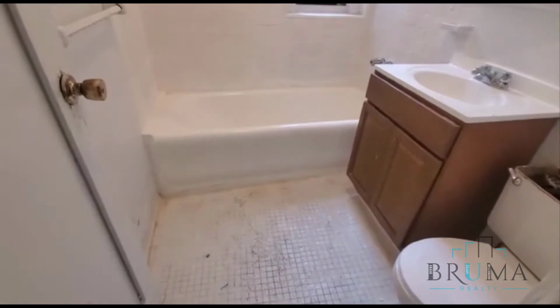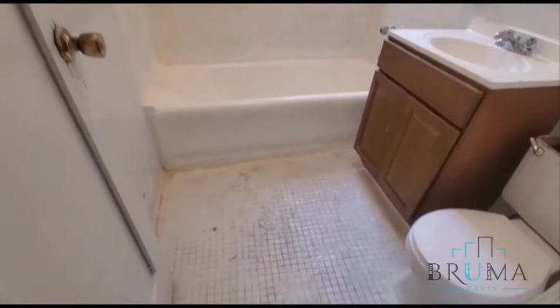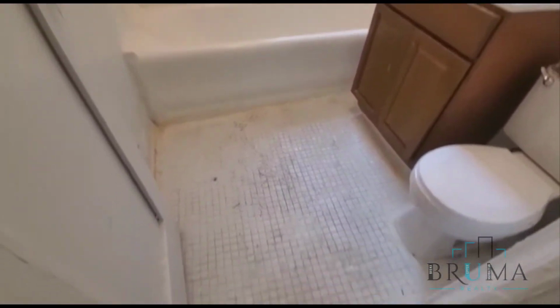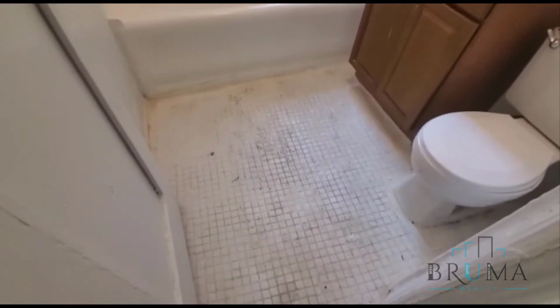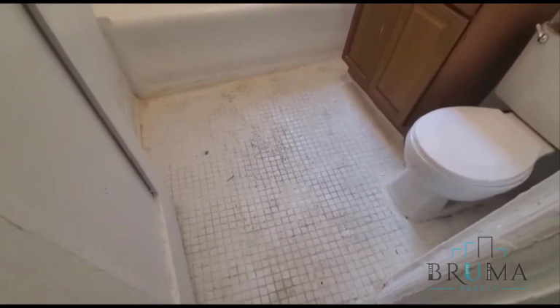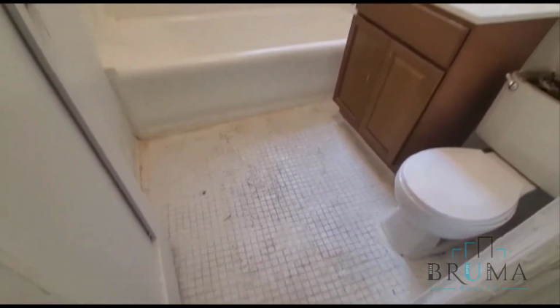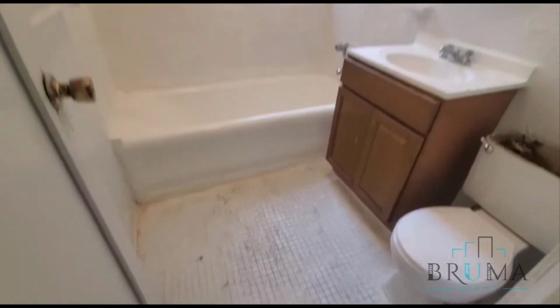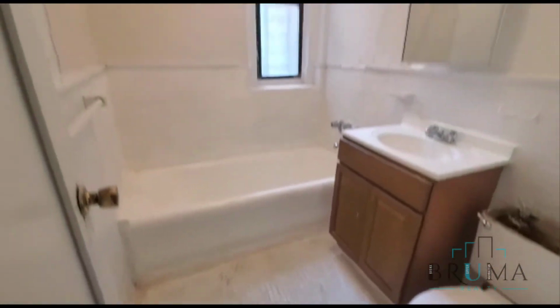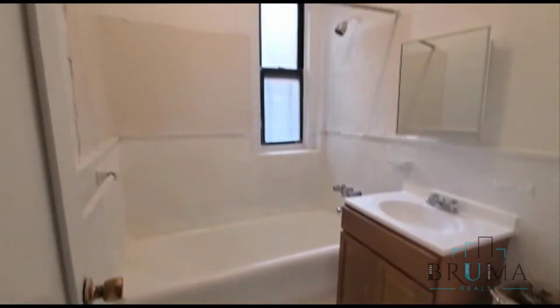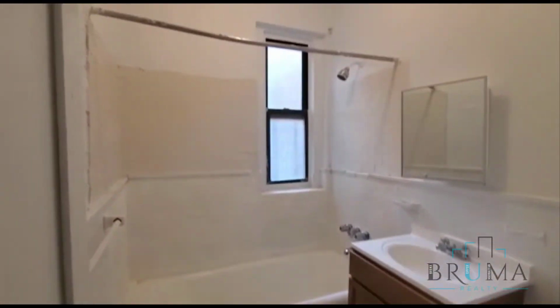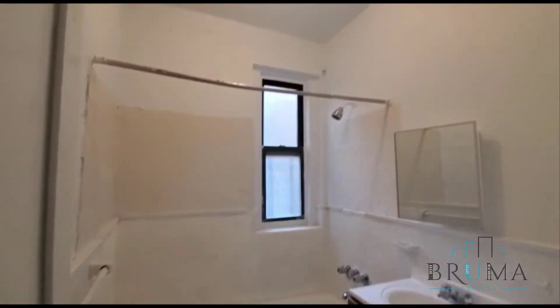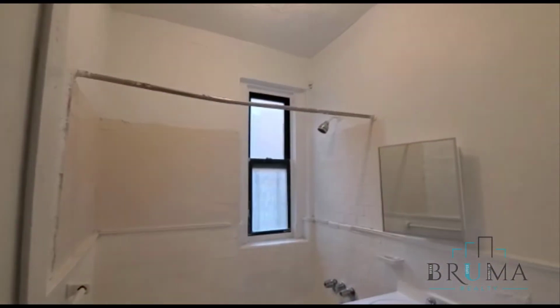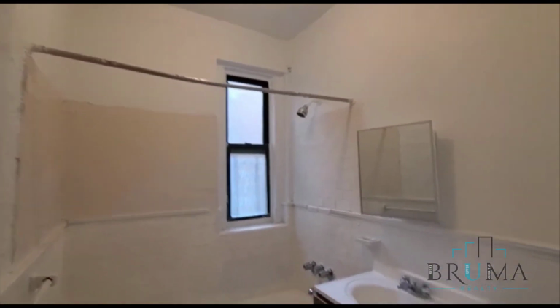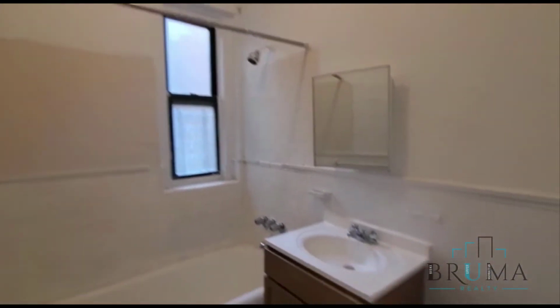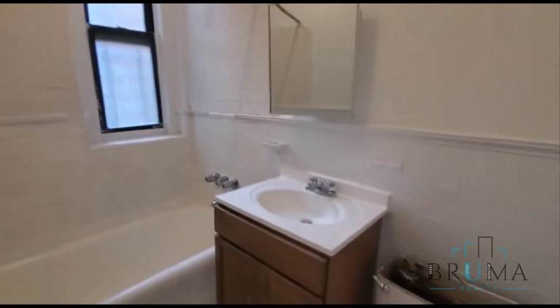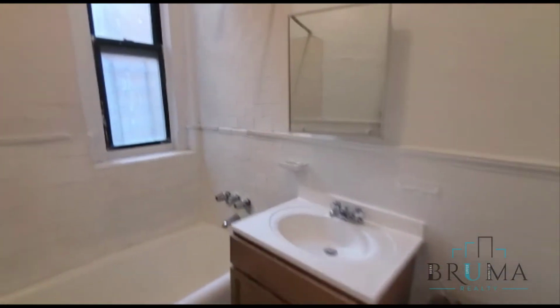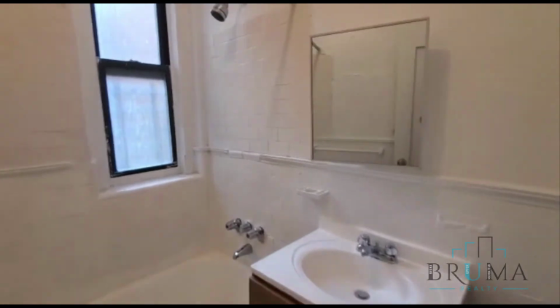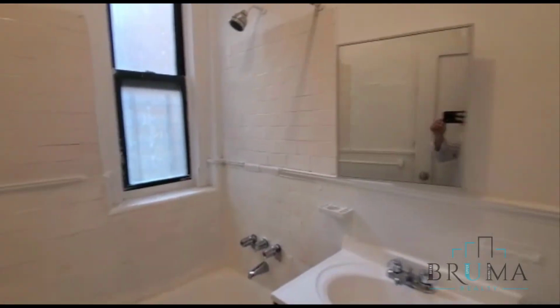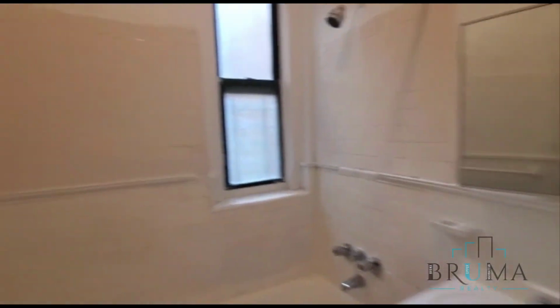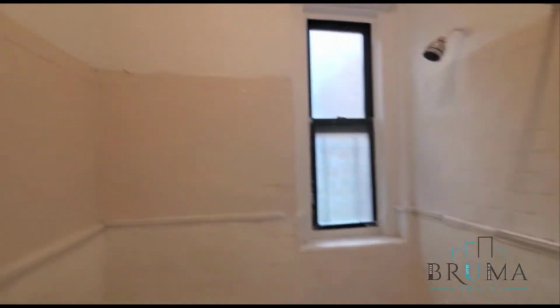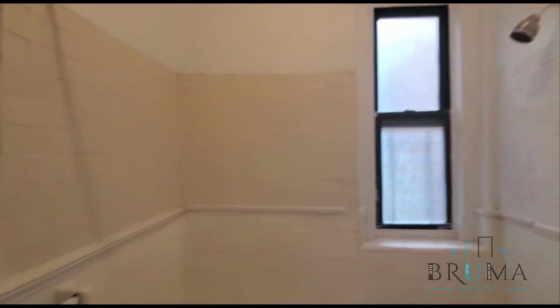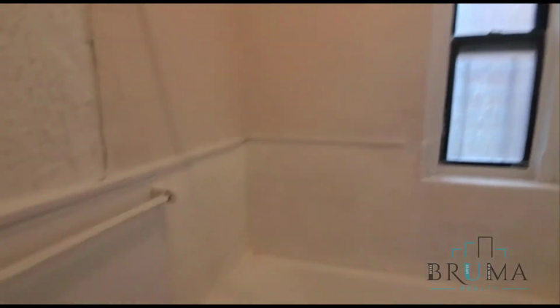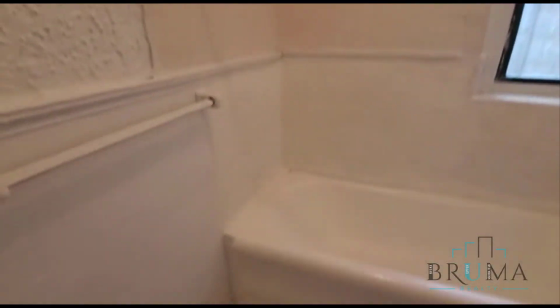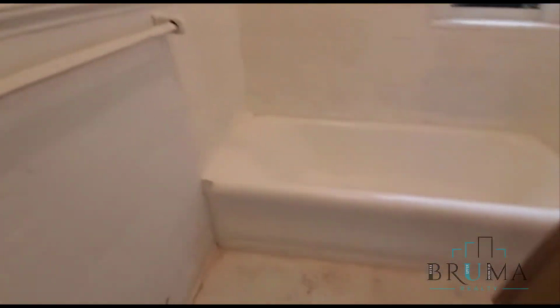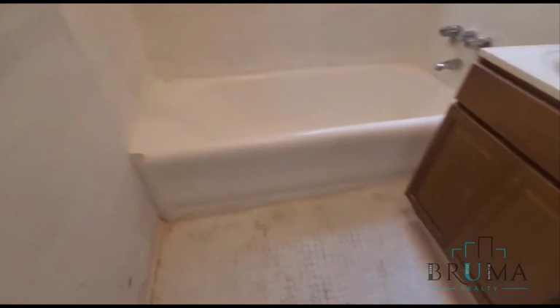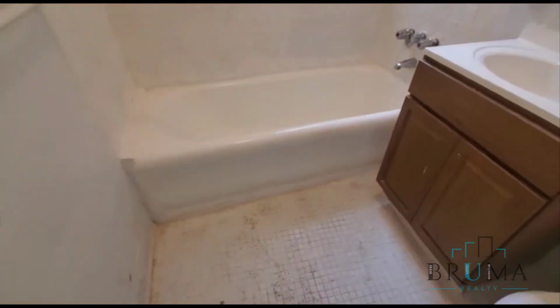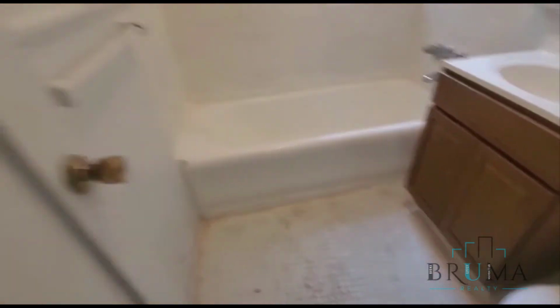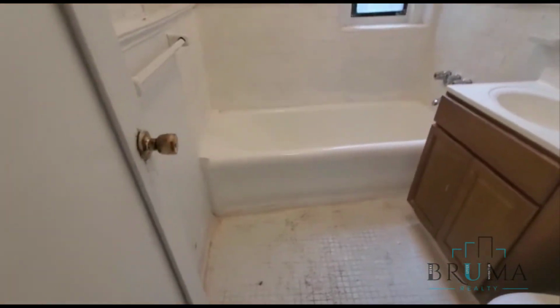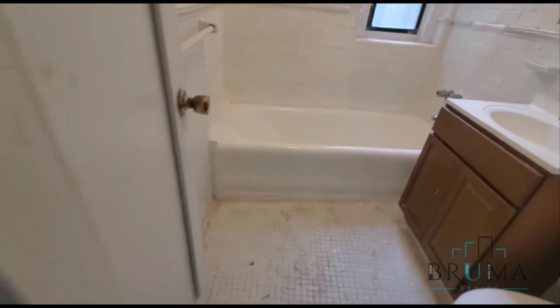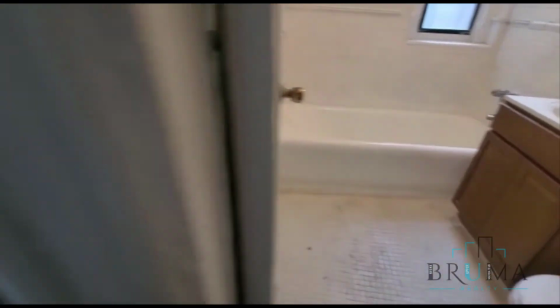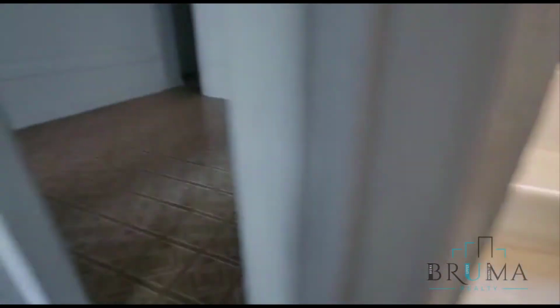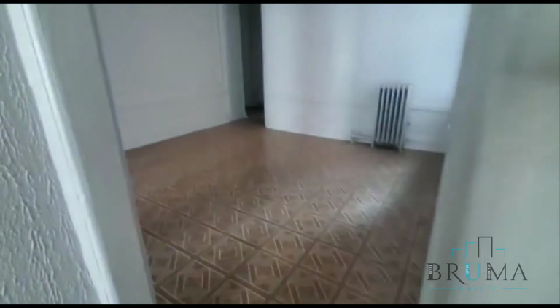And this is the bathroom. Thanks for watching.